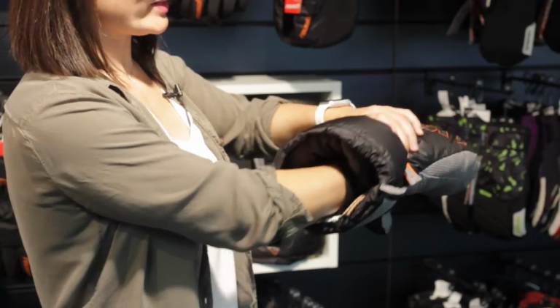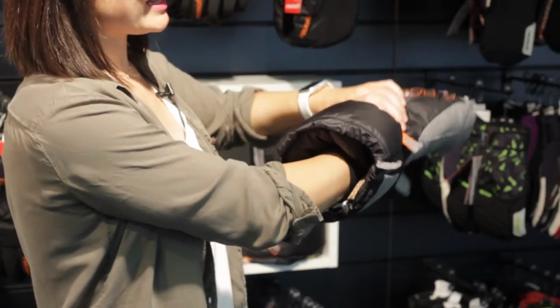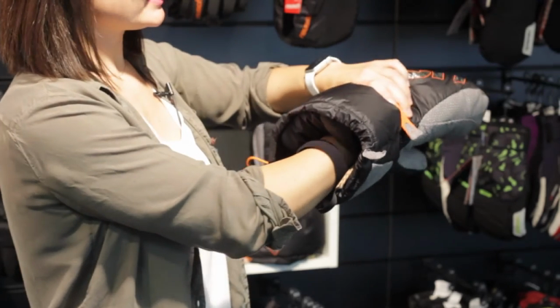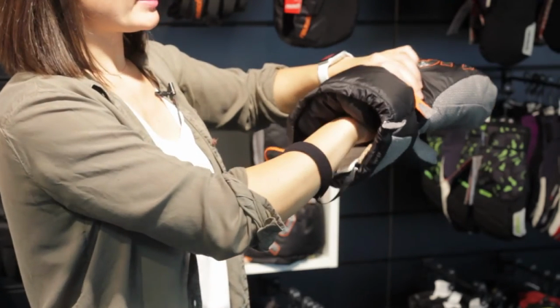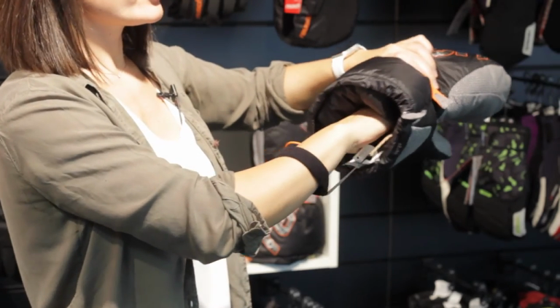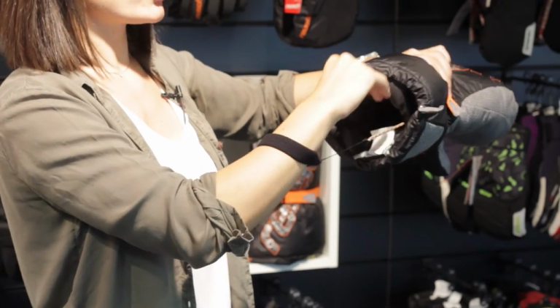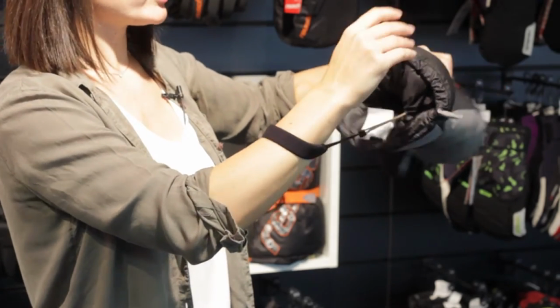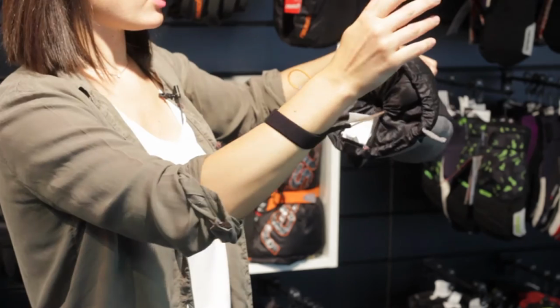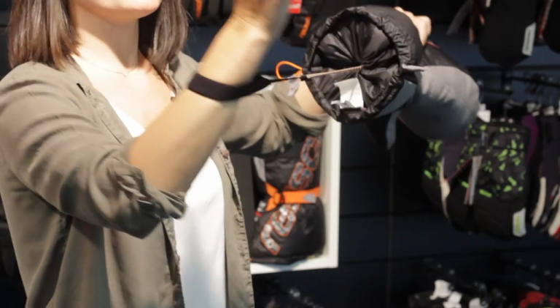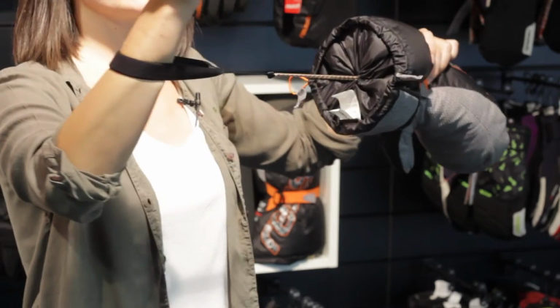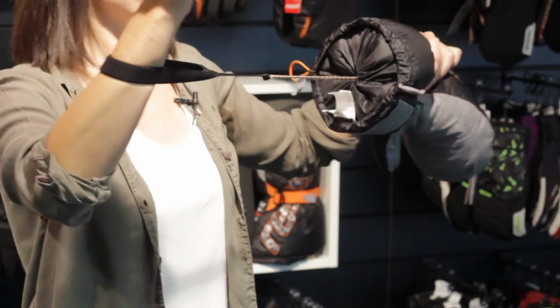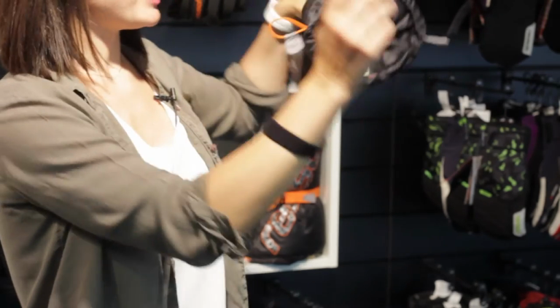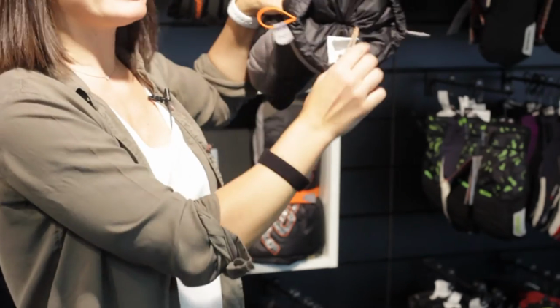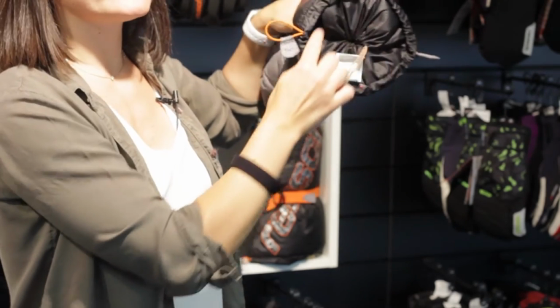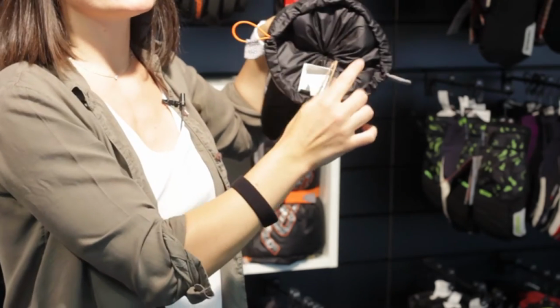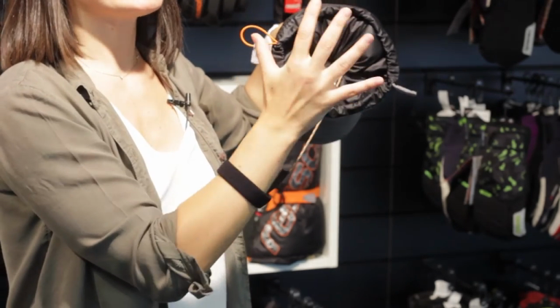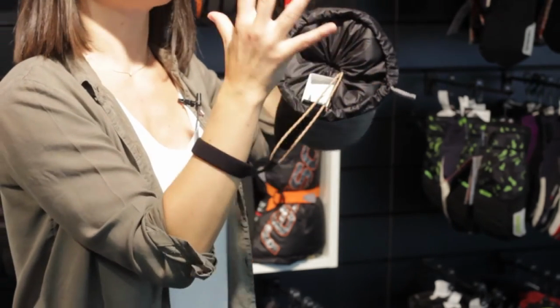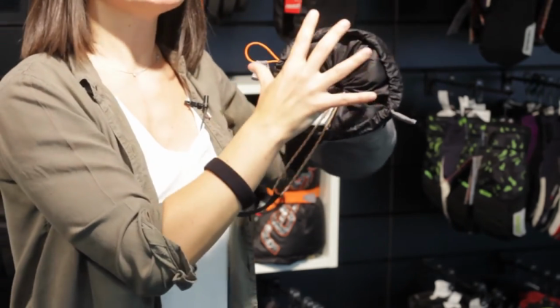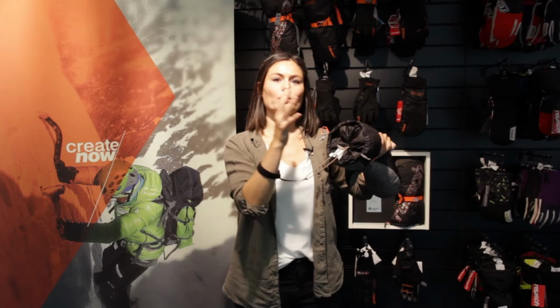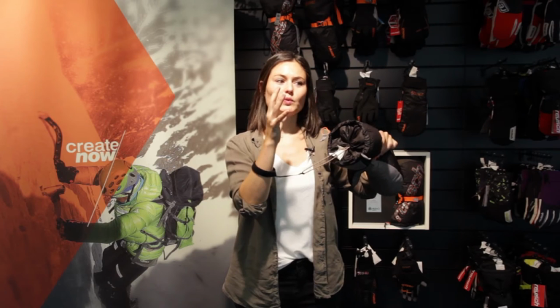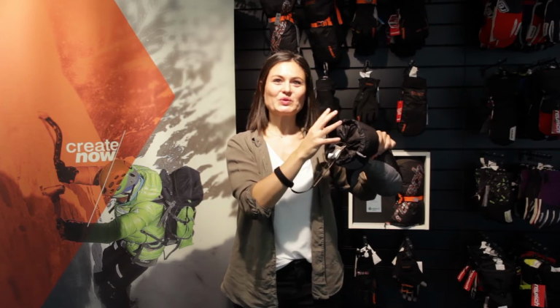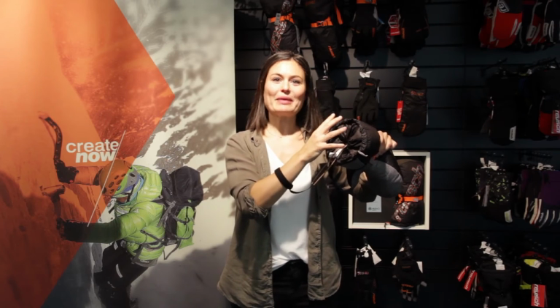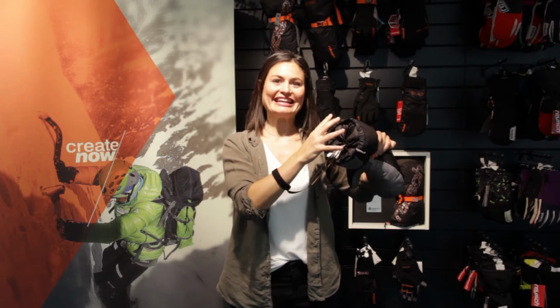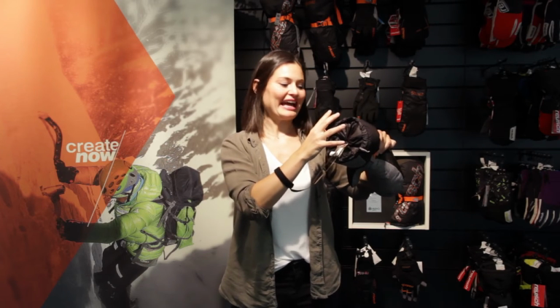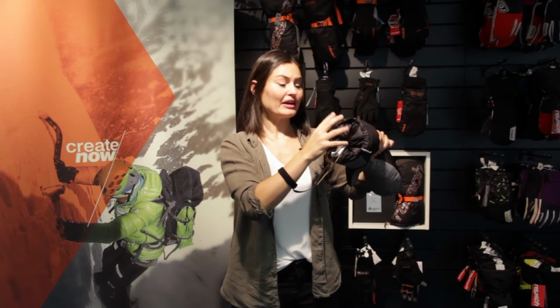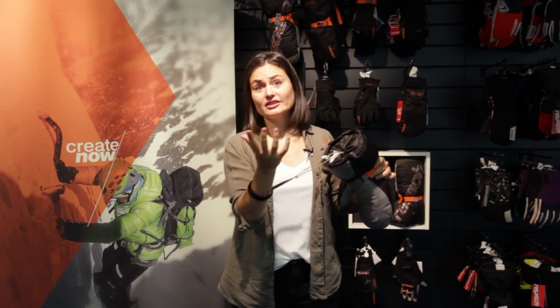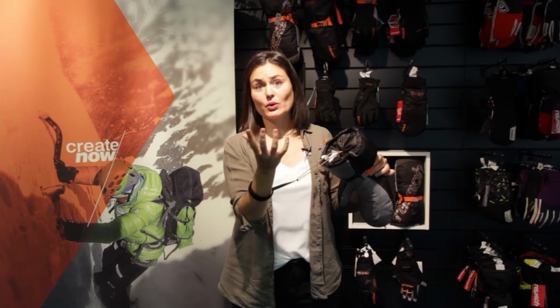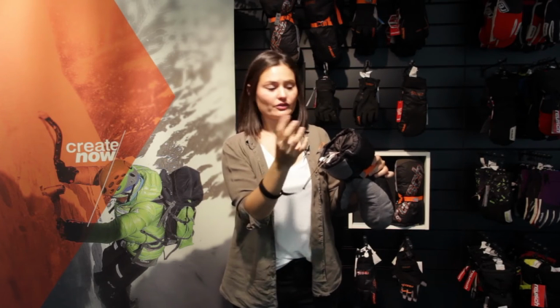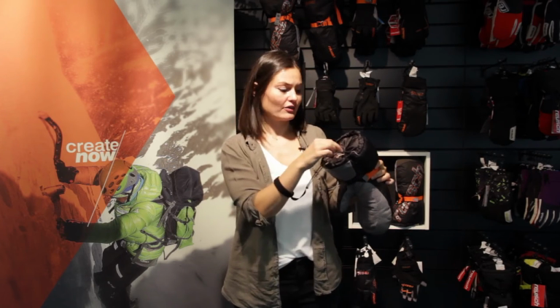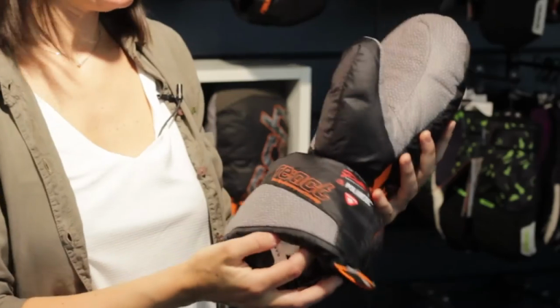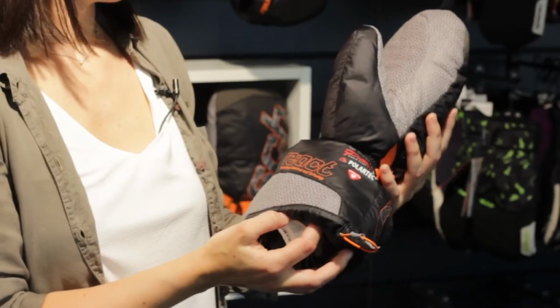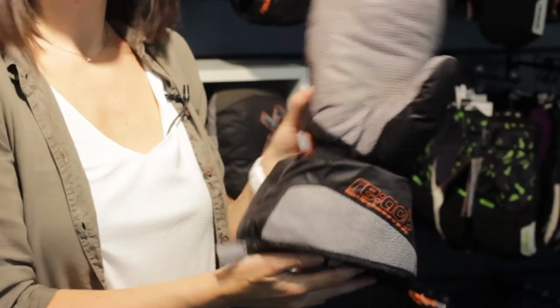So it works like this: whenever you go outside the glove and you pull the storm leash, an inner gaiter closes and prevents snow from coming in and heat from going out of the glove.